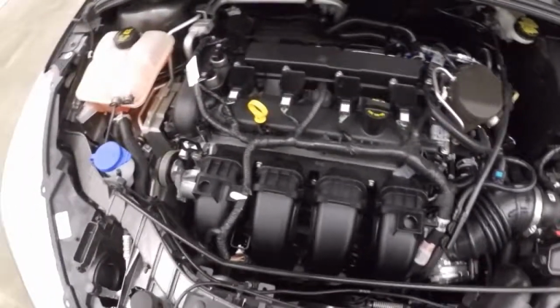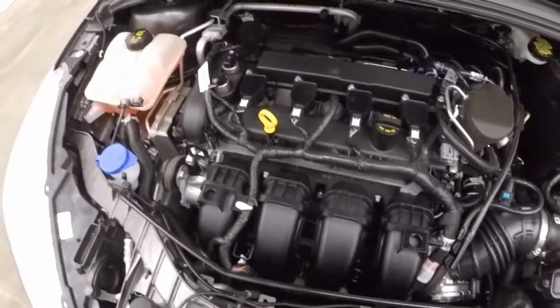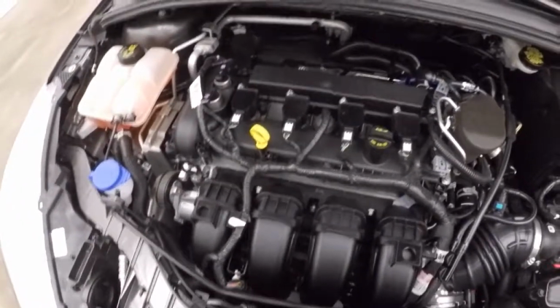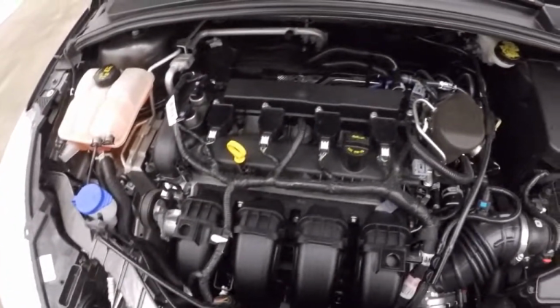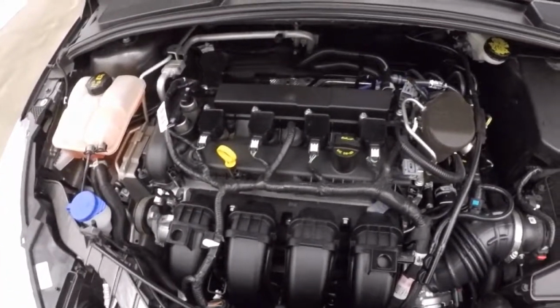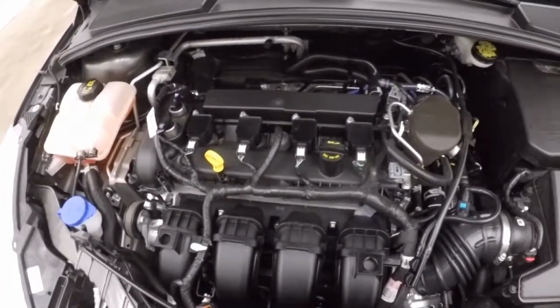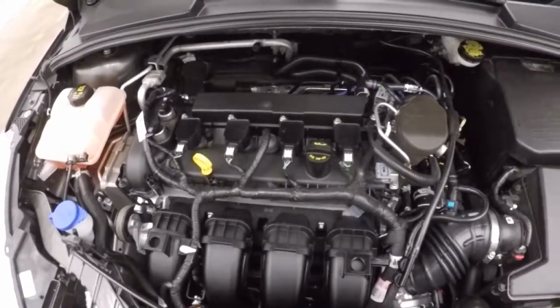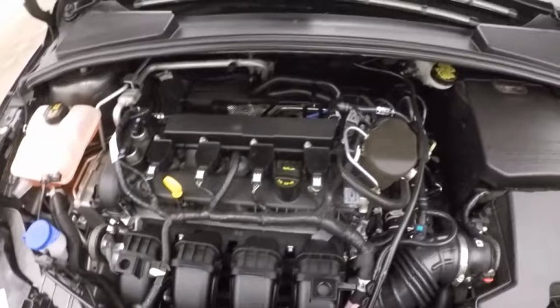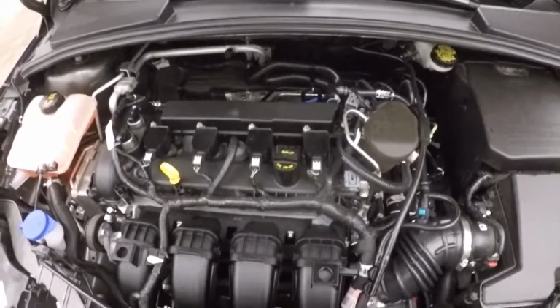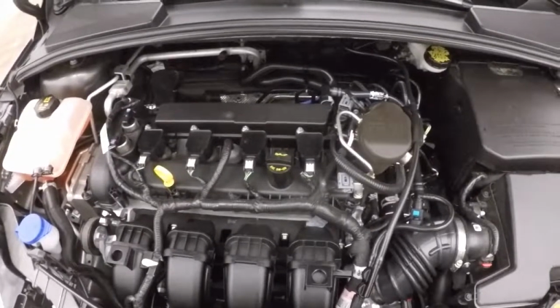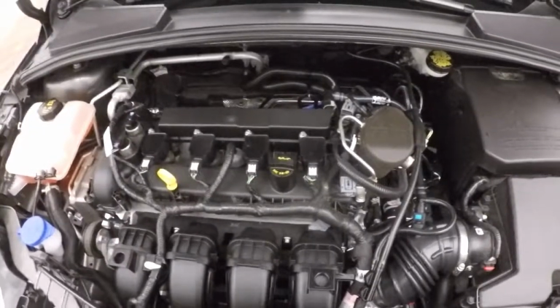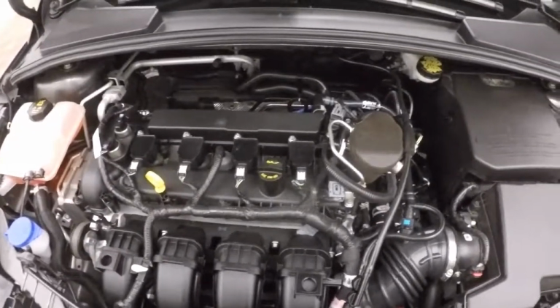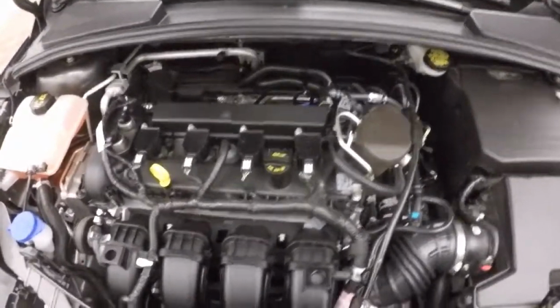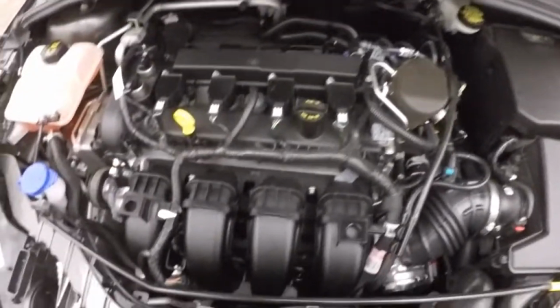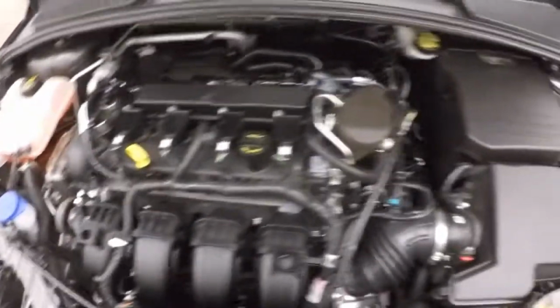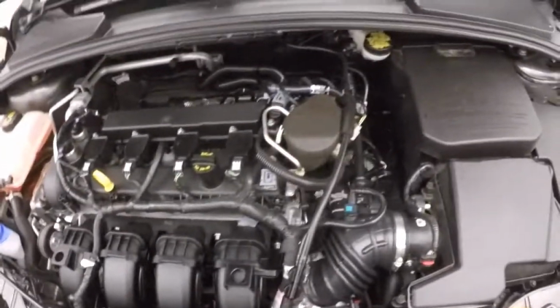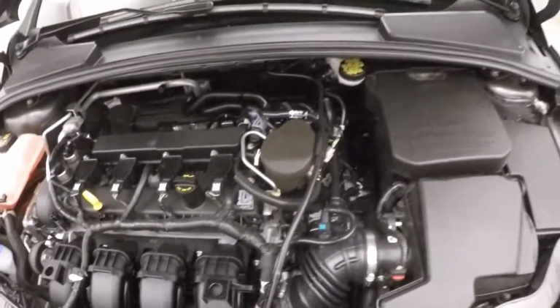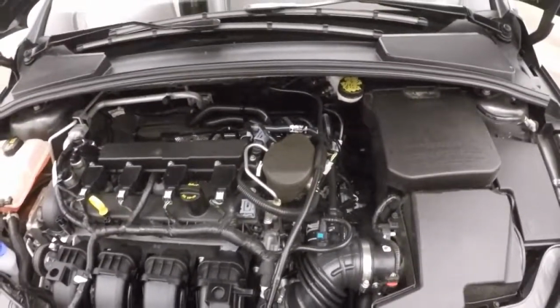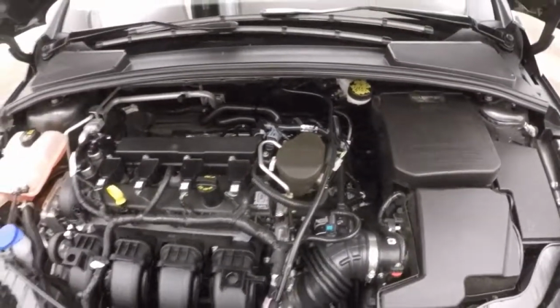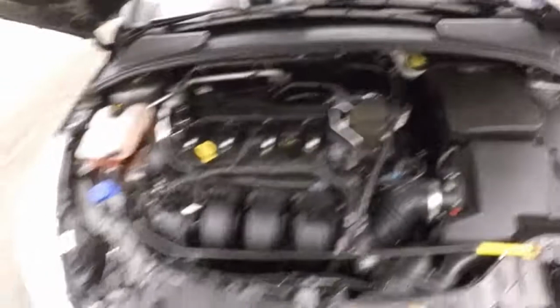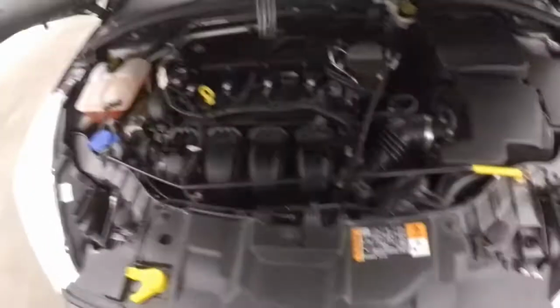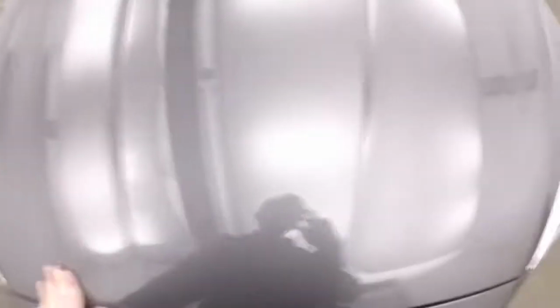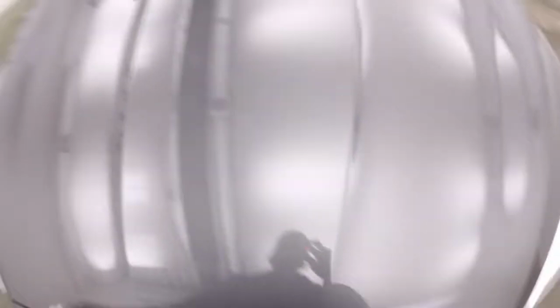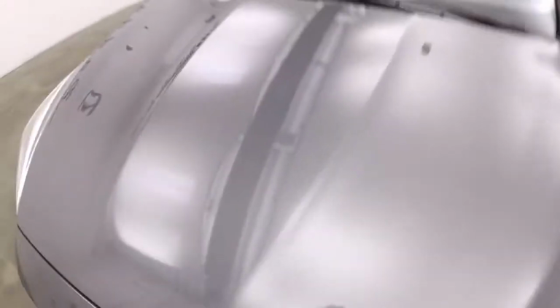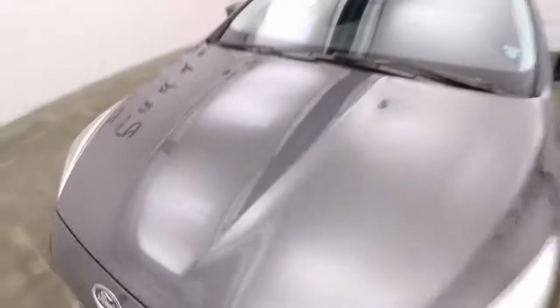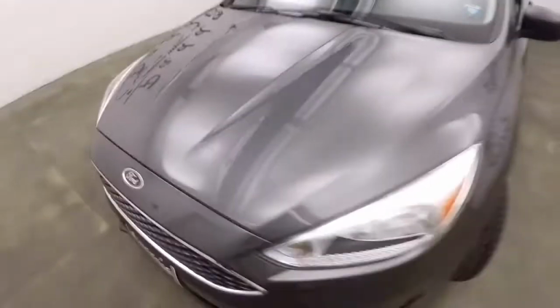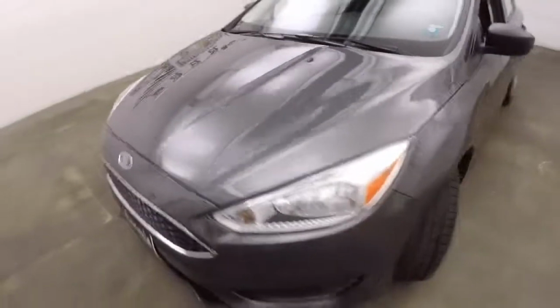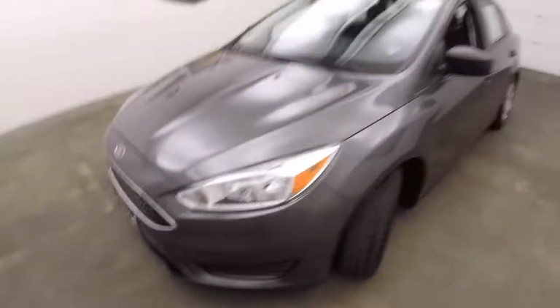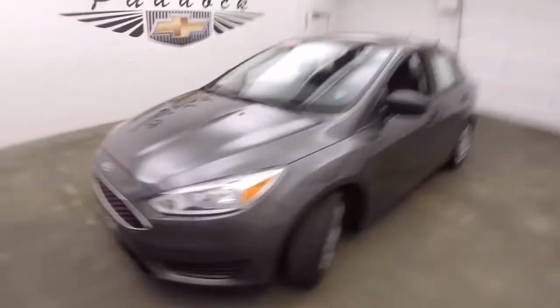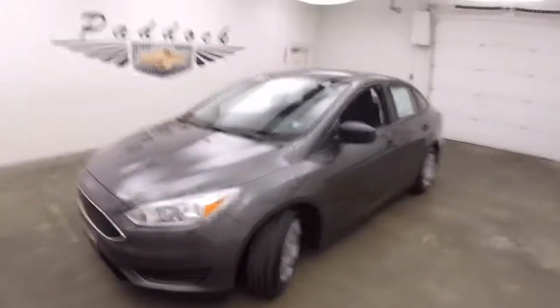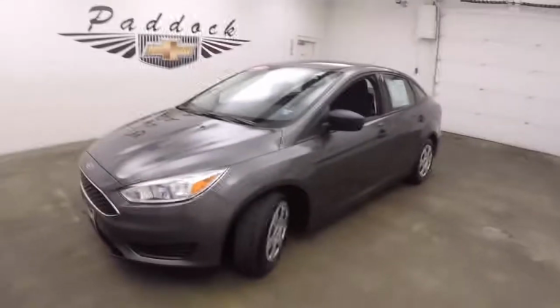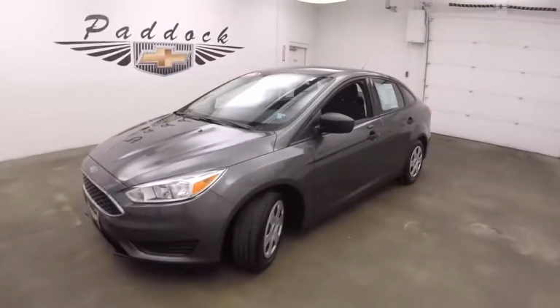There's your 4-cylinder — nice and smooth, great on gas, absolutely no problems. That's your 2016 Ford Focus.